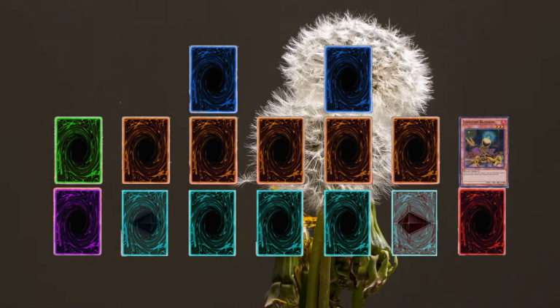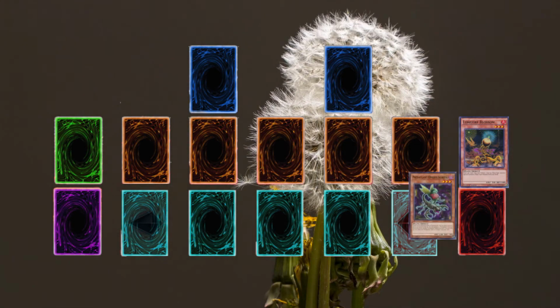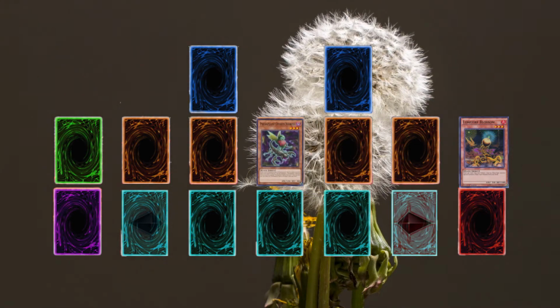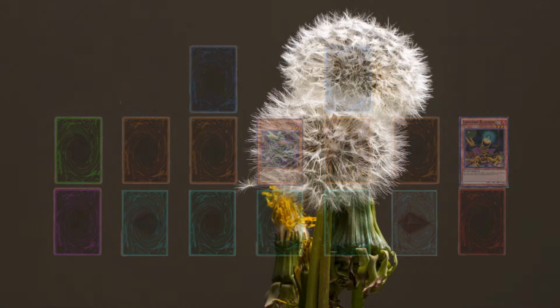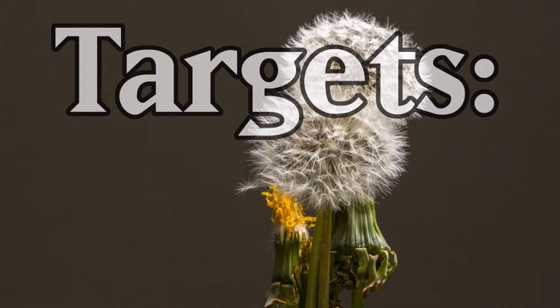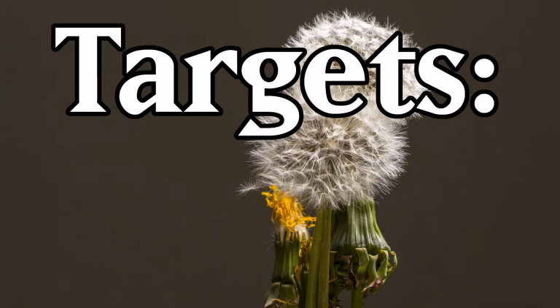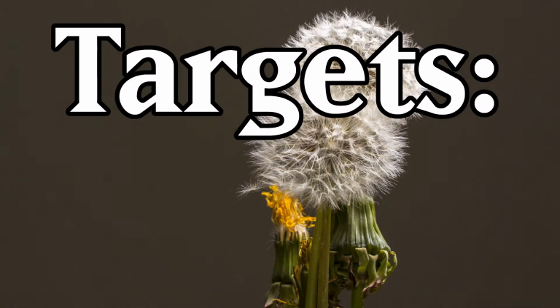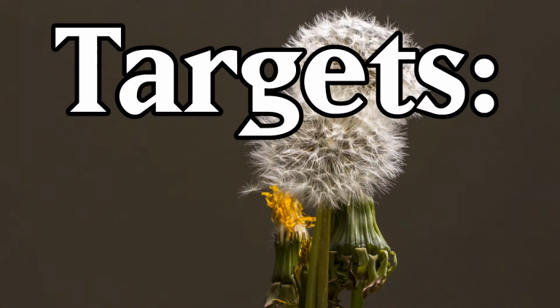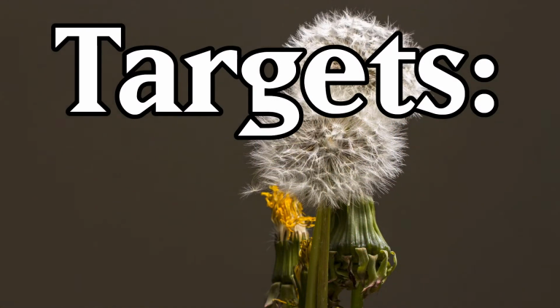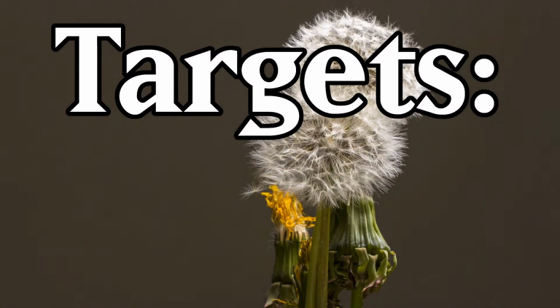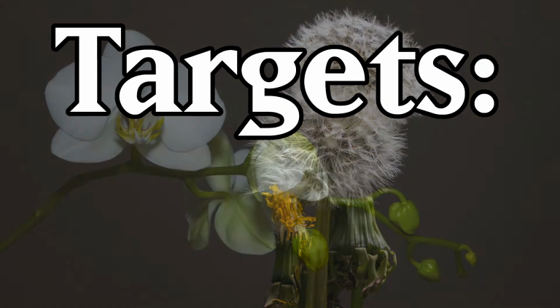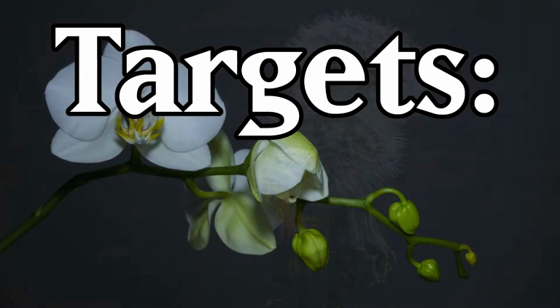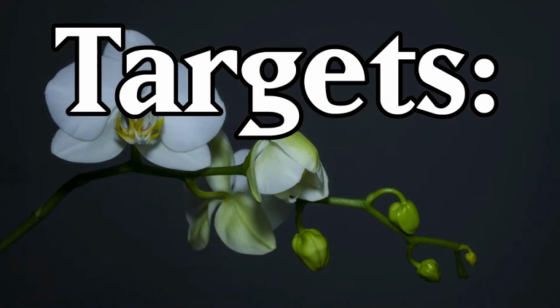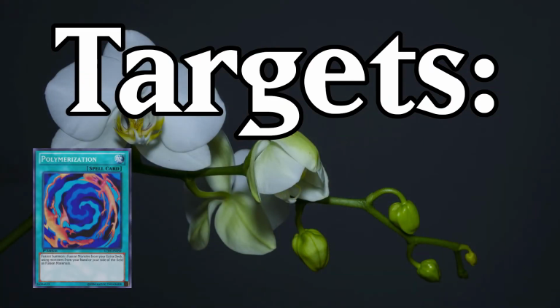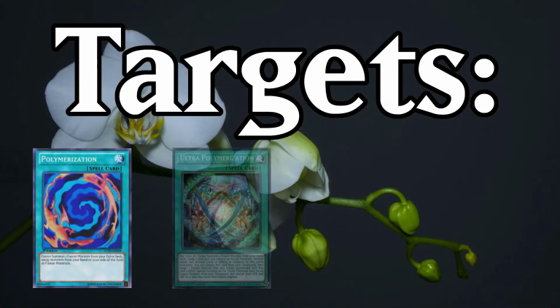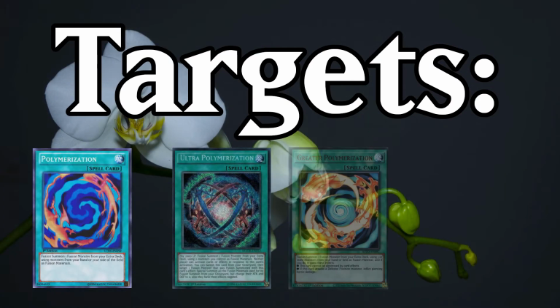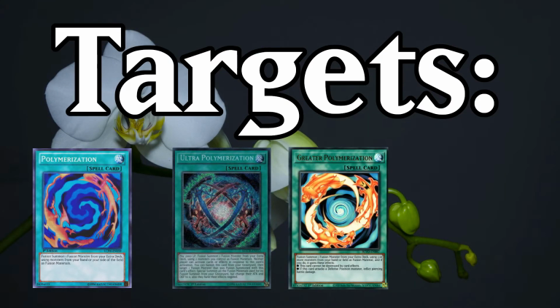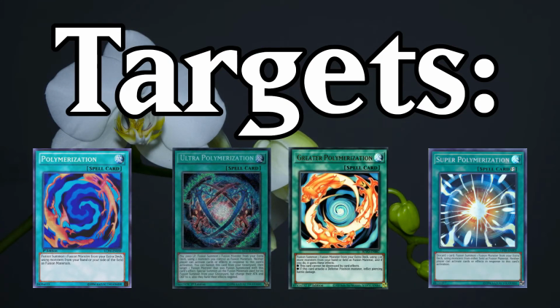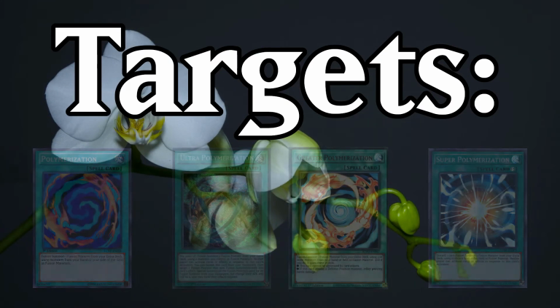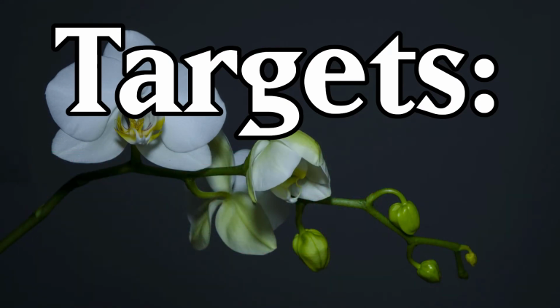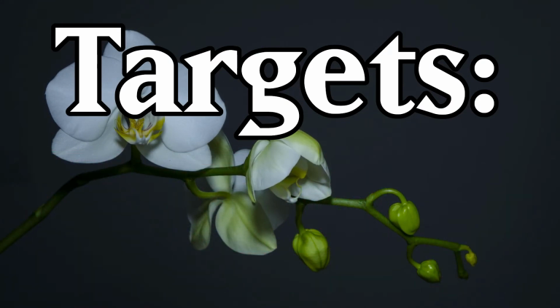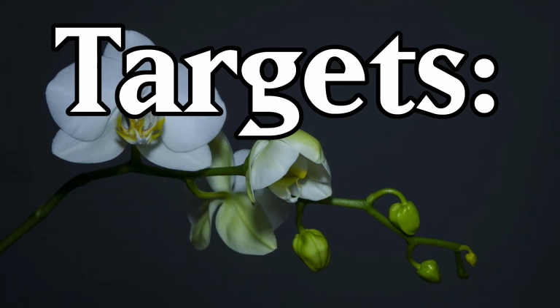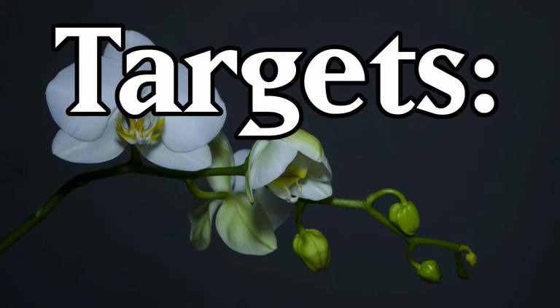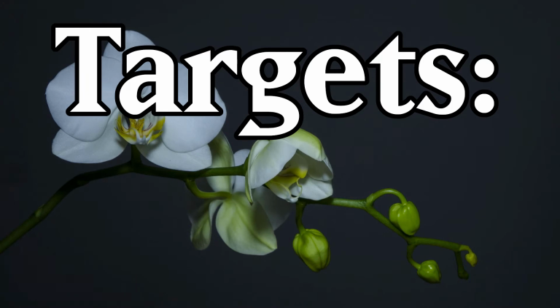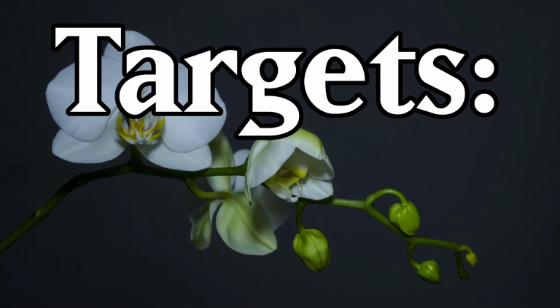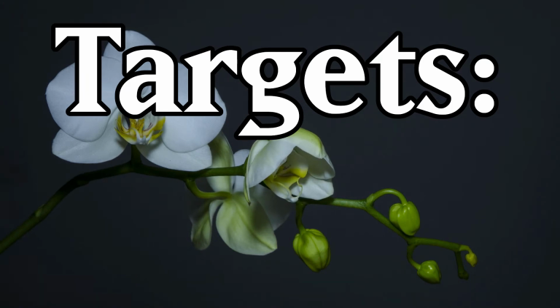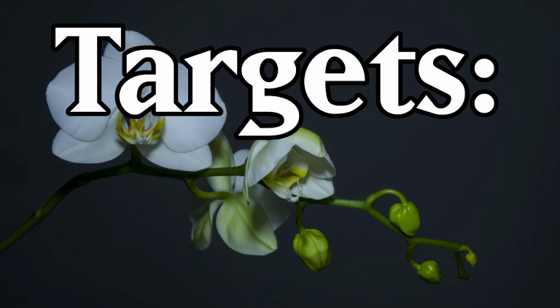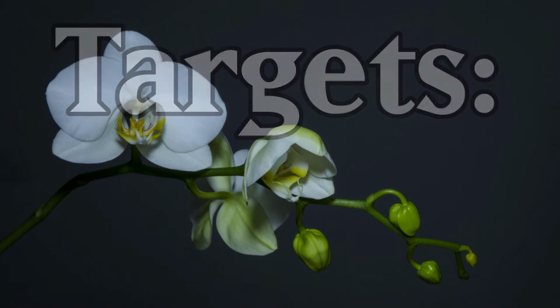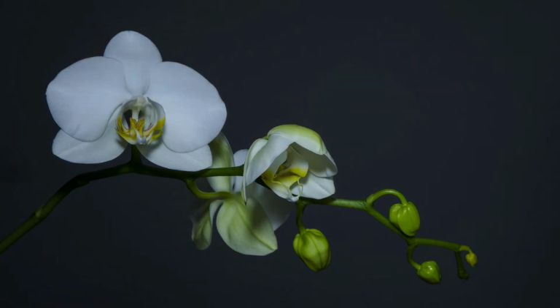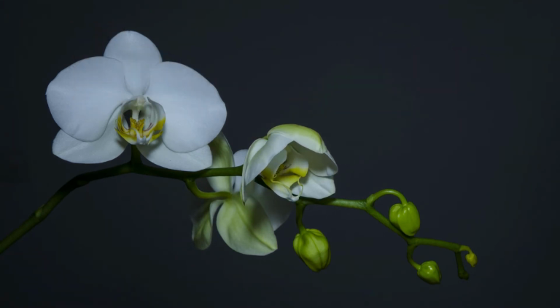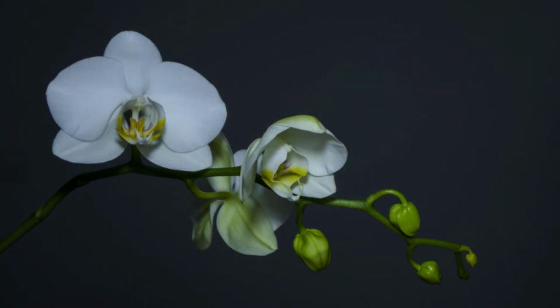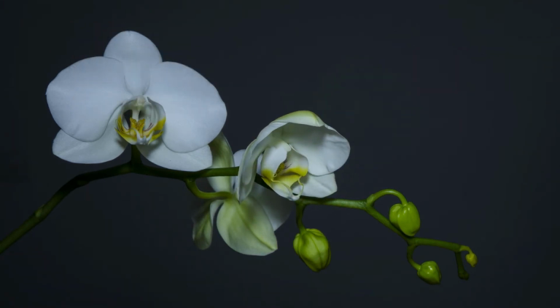So what targets do we have with Cobra's search? Well, a lot. All of the Polymerizations - OG, Ultra, Greater, and Super - and spells with fusion in the name. There's a lot. Not counting banned cards, we have... a very extensive list.